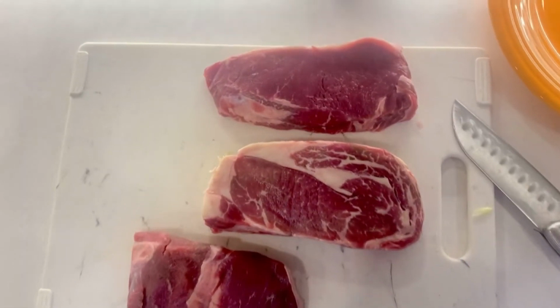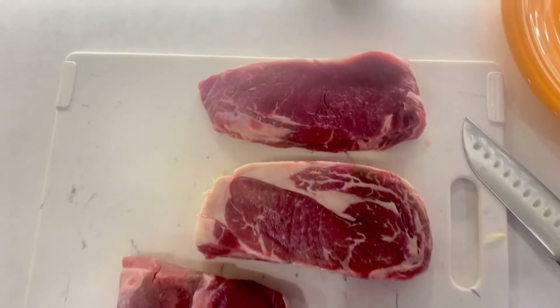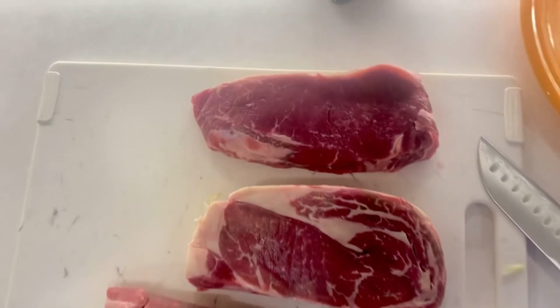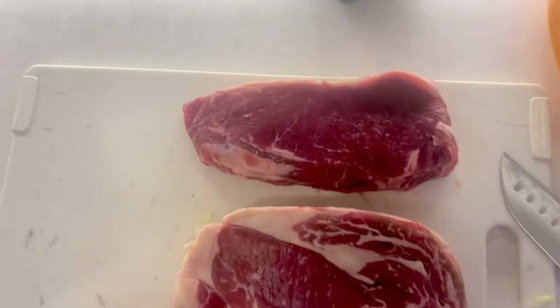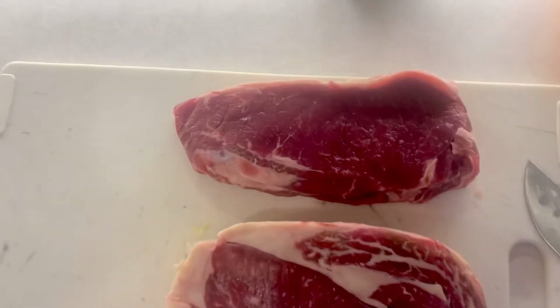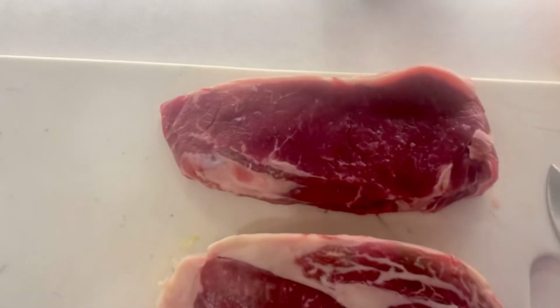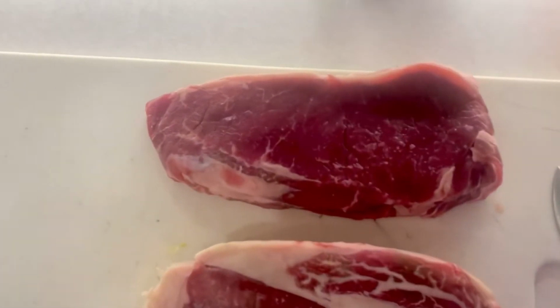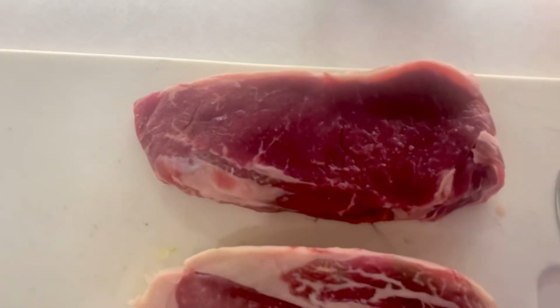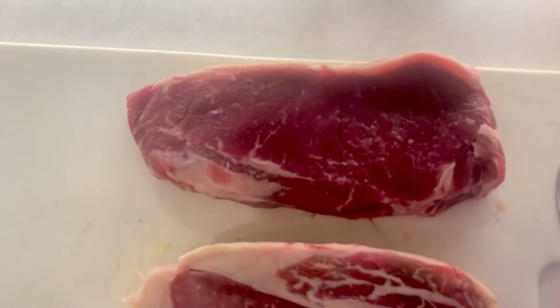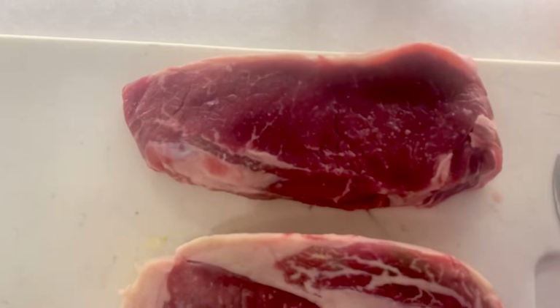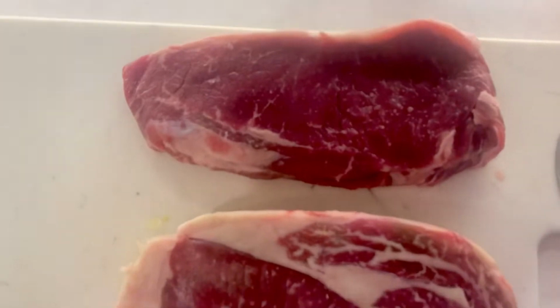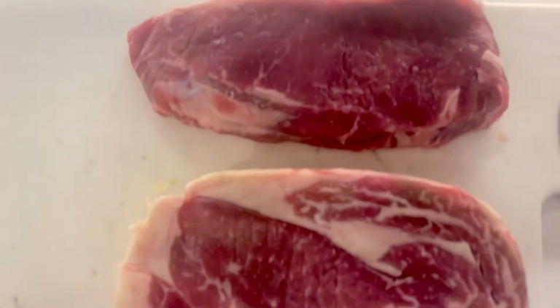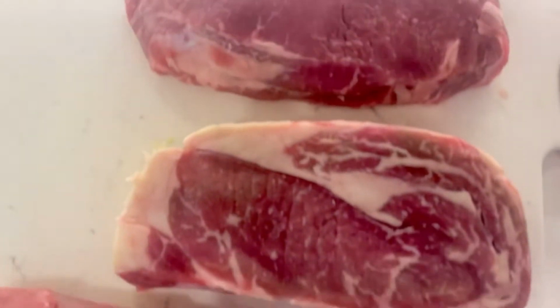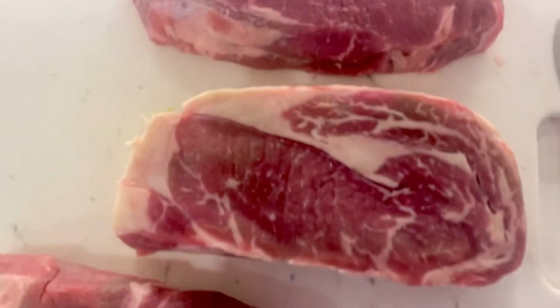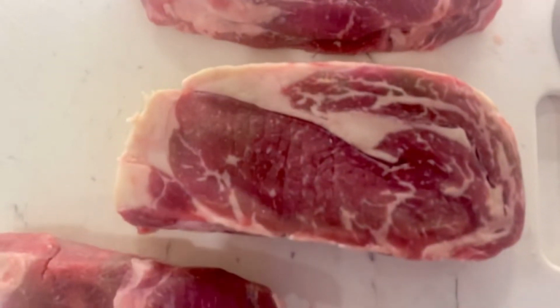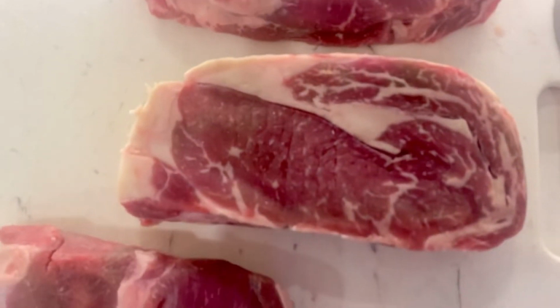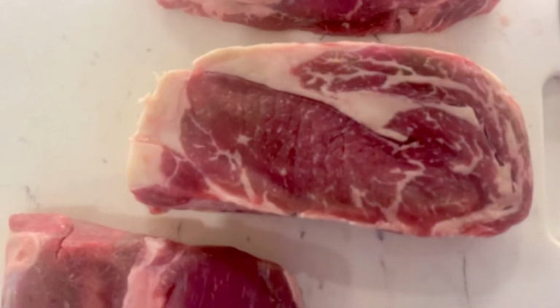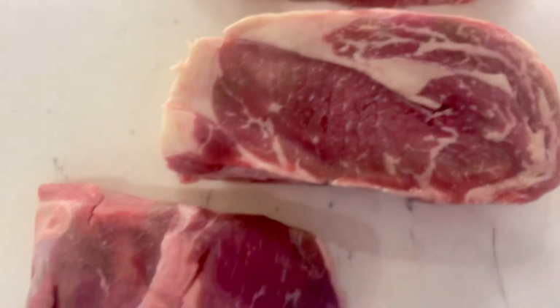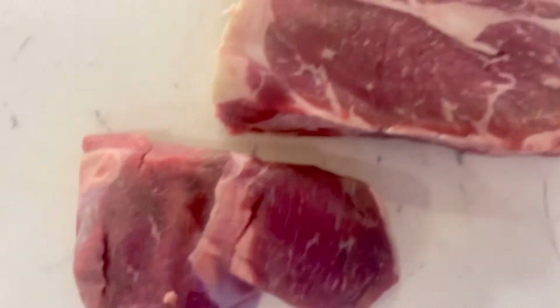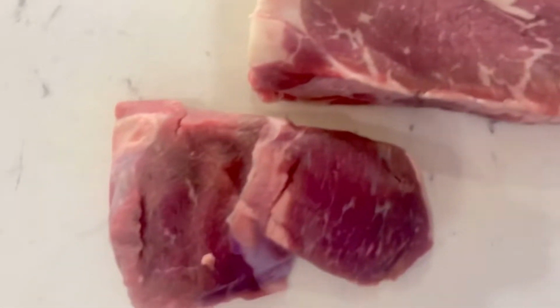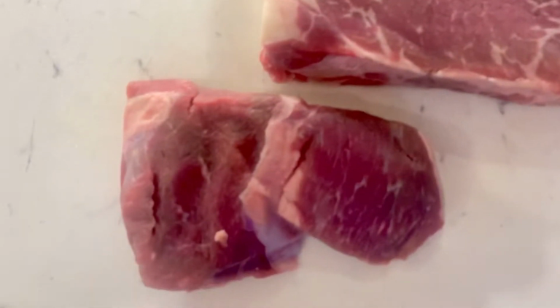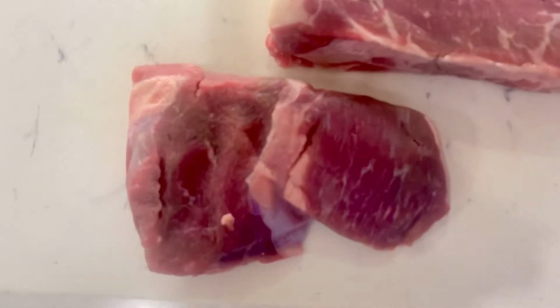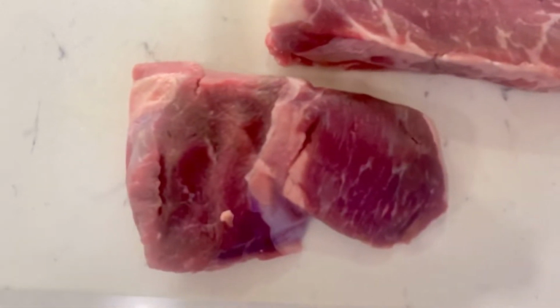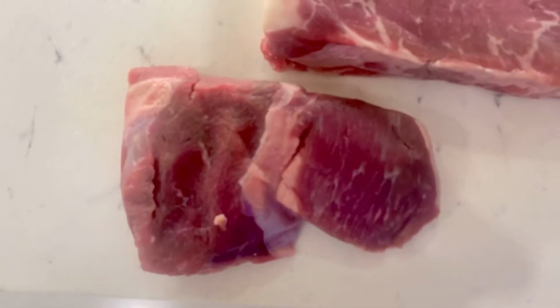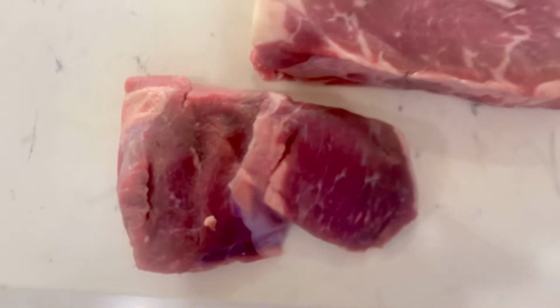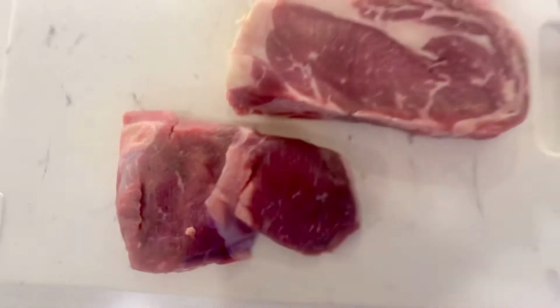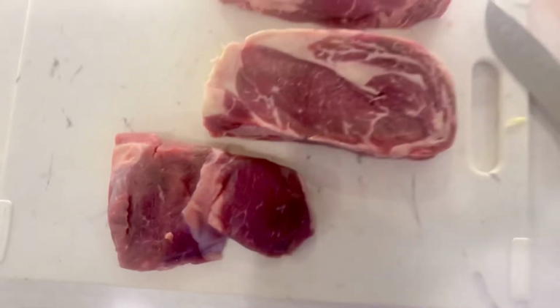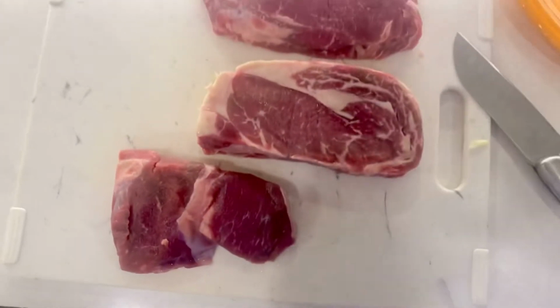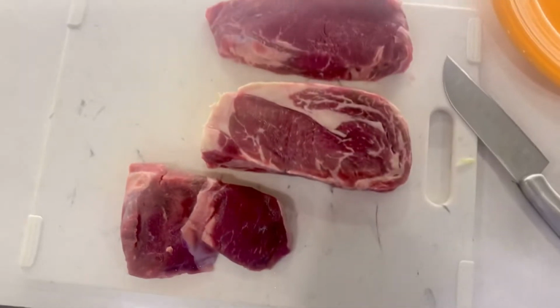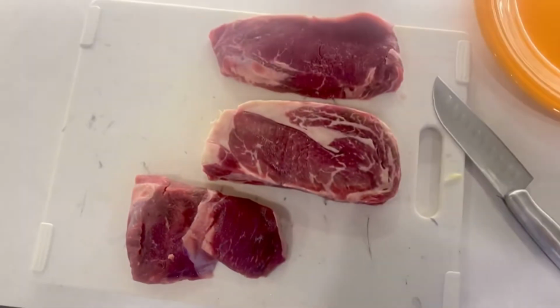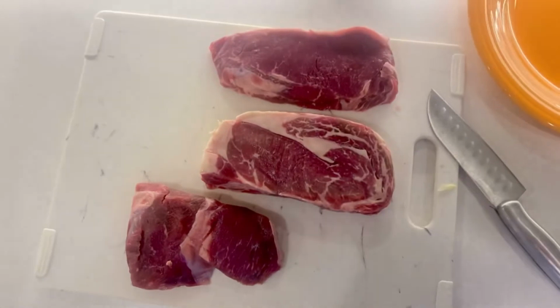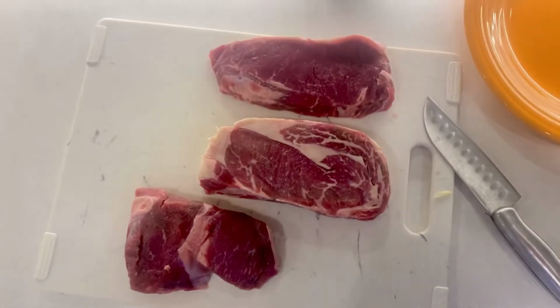They look nice. They thawed out and have a nice color to them. Look at that marble shoulder steak there. I'm not sure about that one.